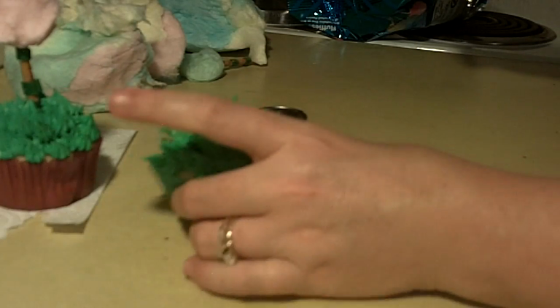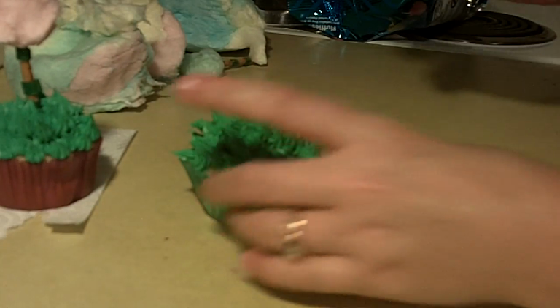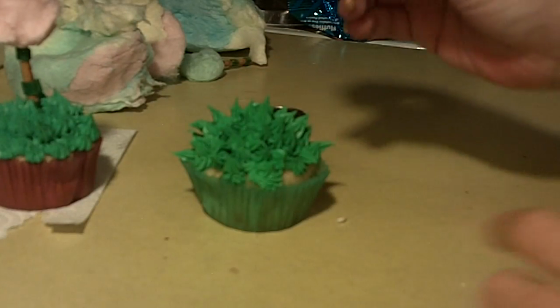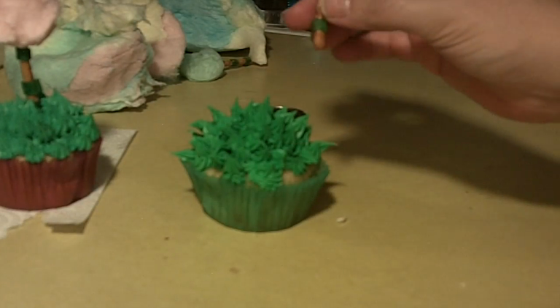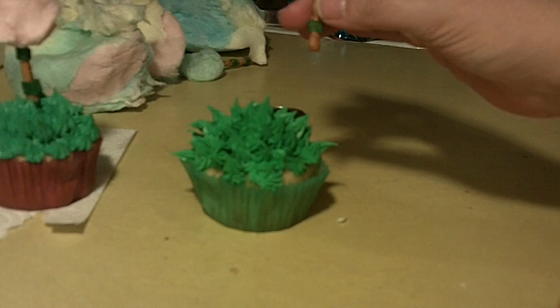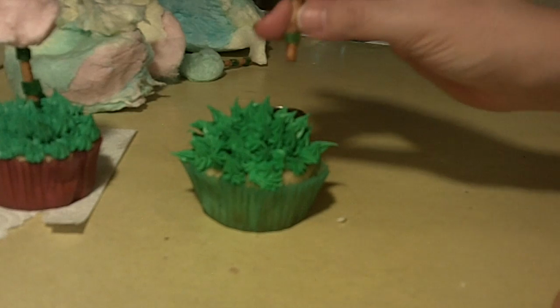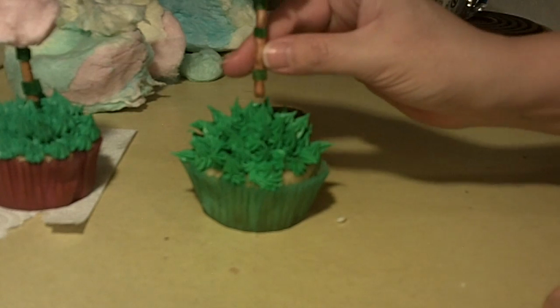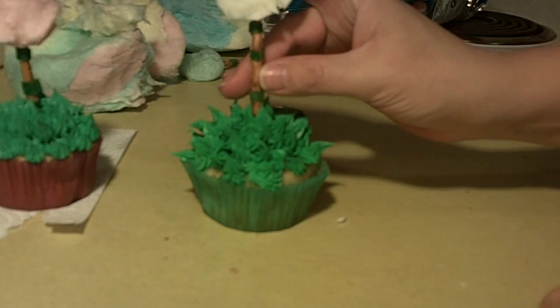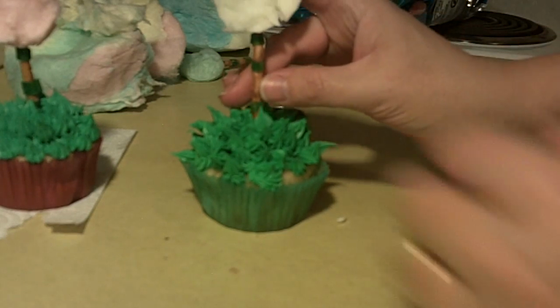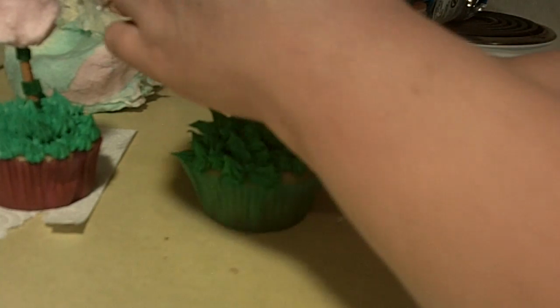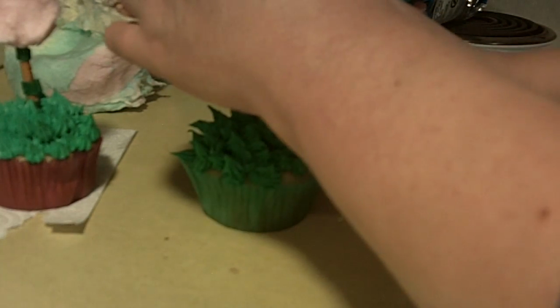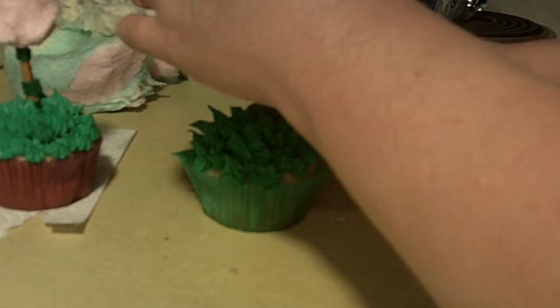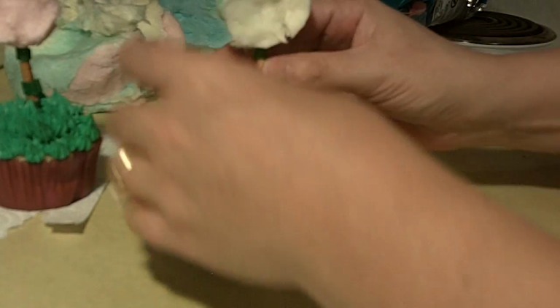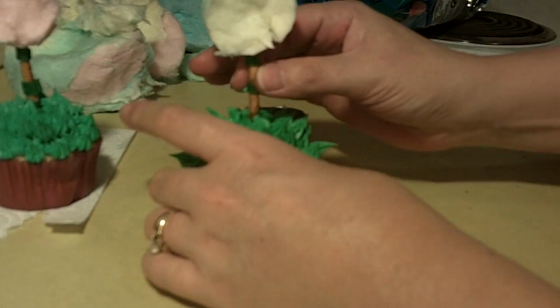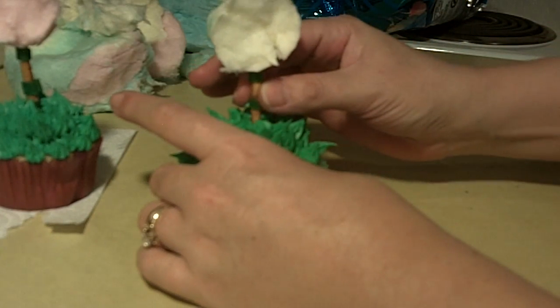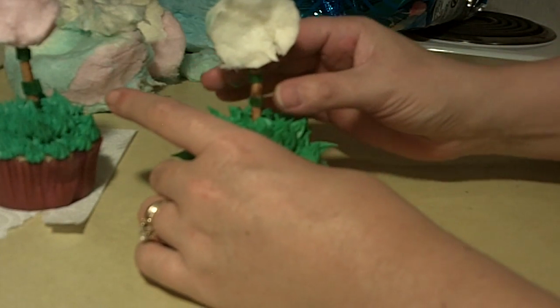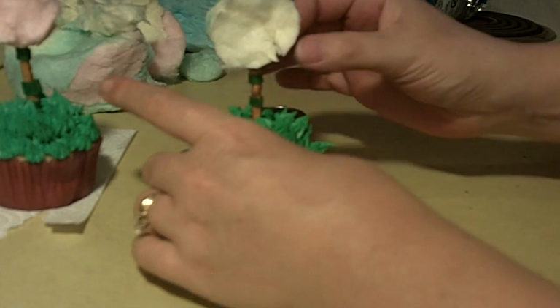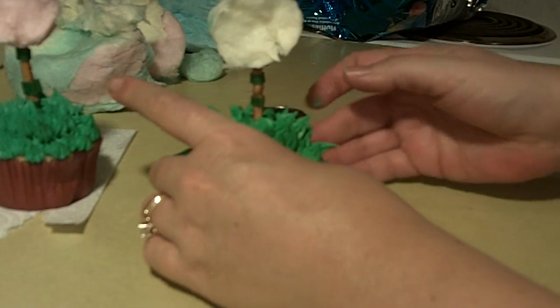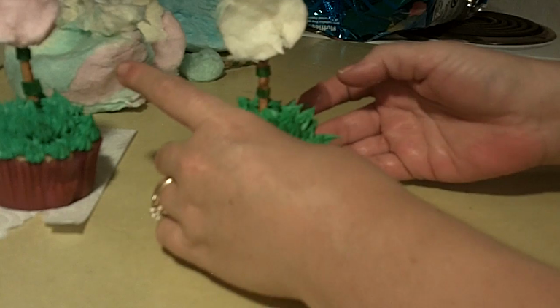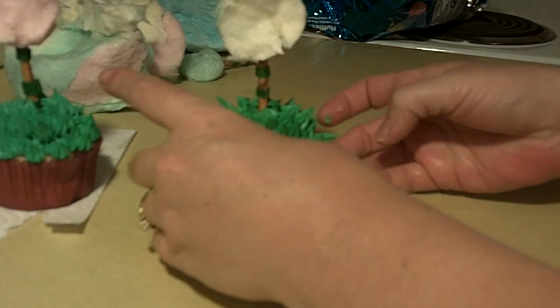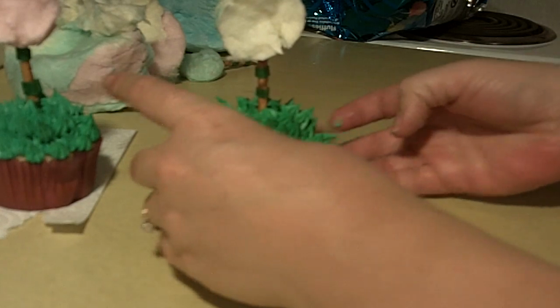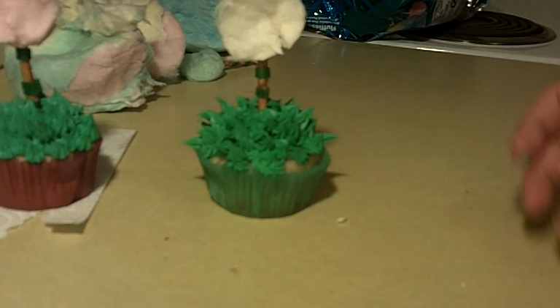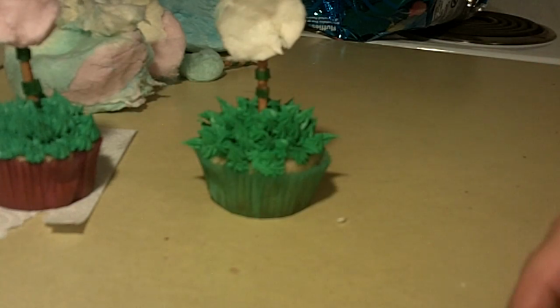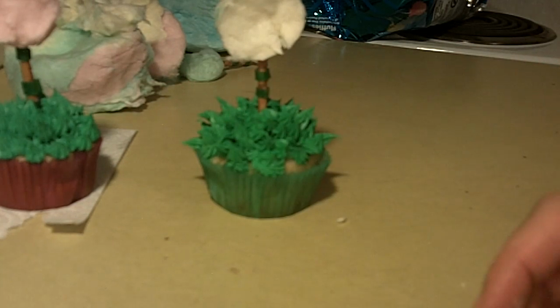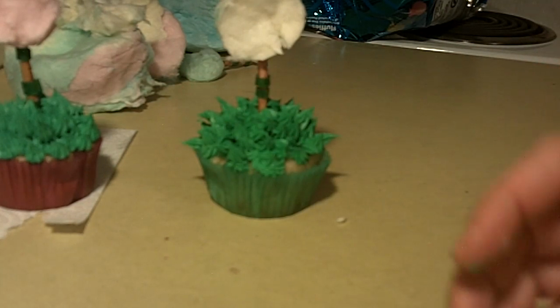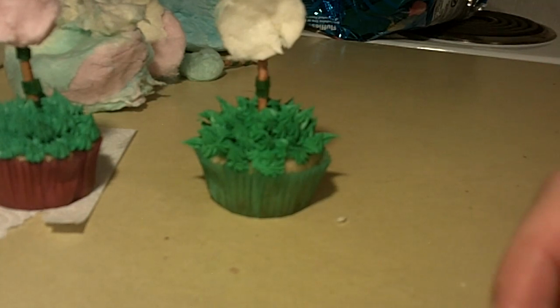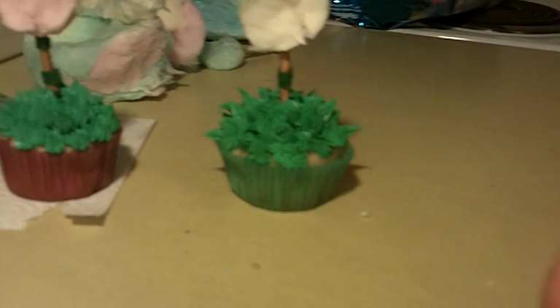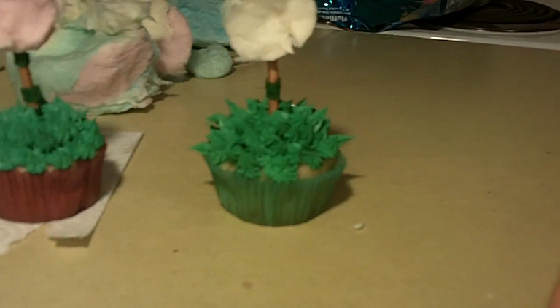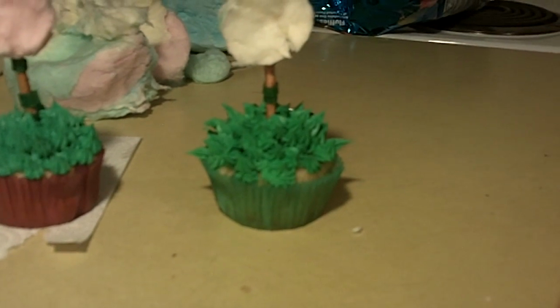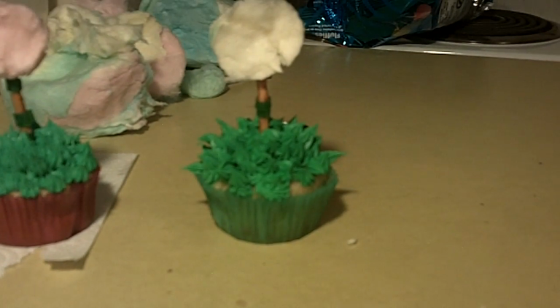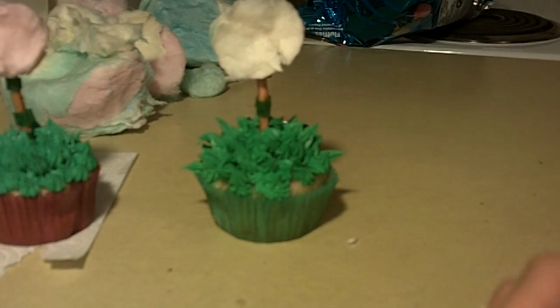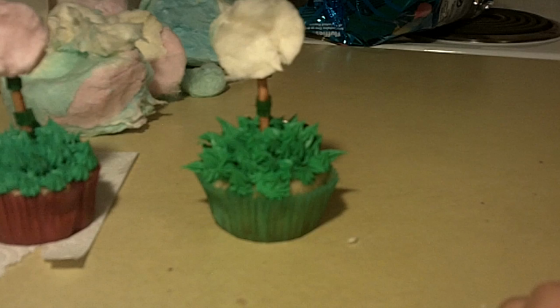Then we're going to place it right in the center of our cupcake. There we go. I'm going to go ahead and place these up and then I'll show you what they look like.